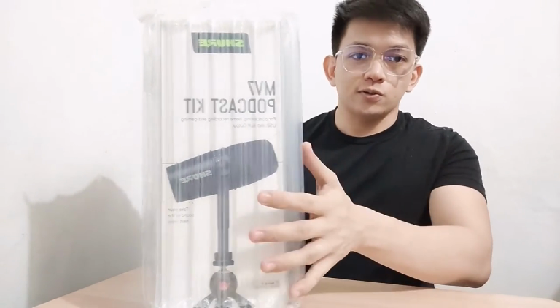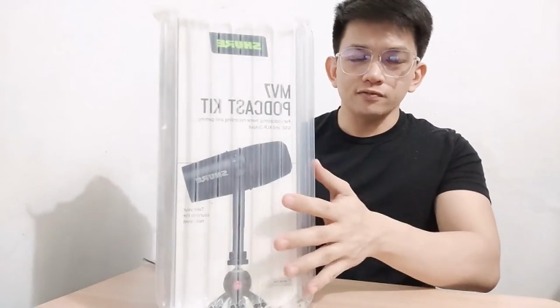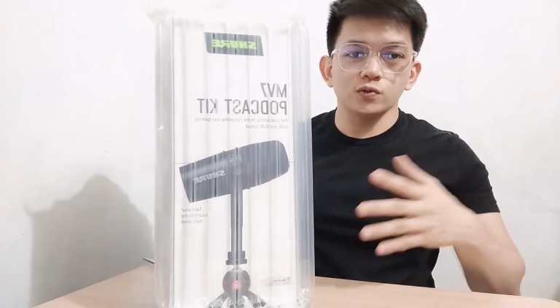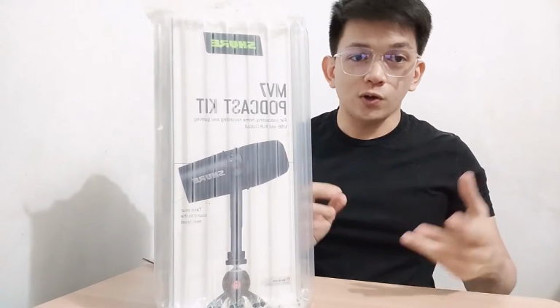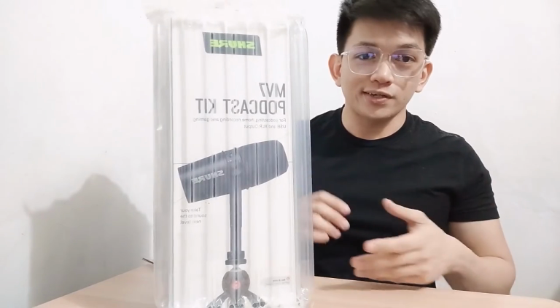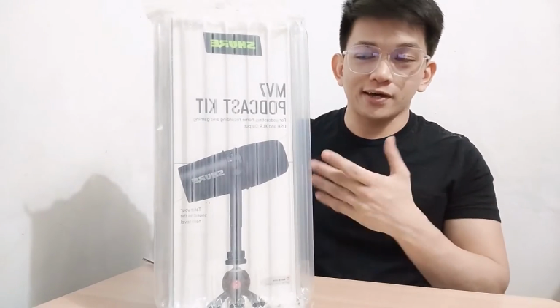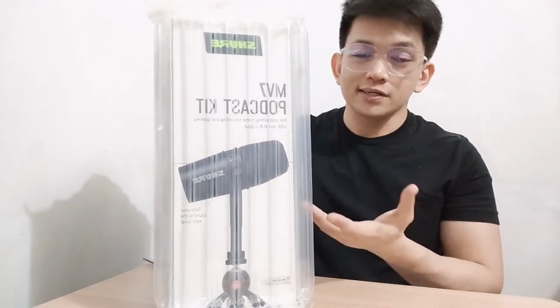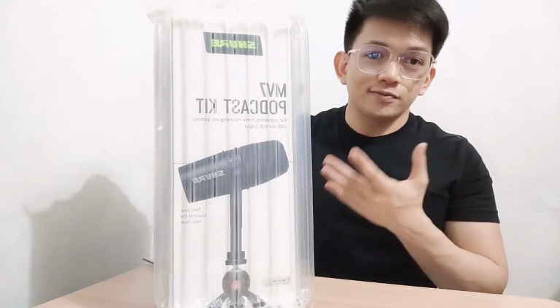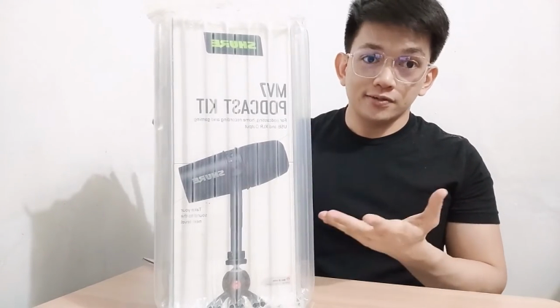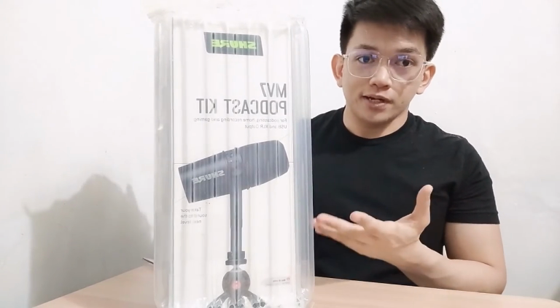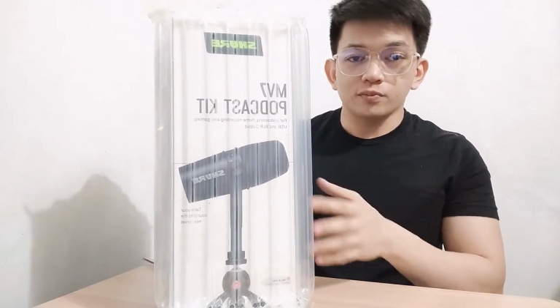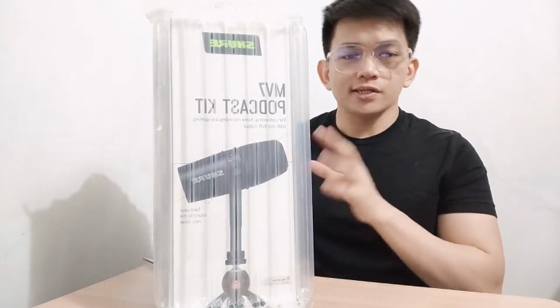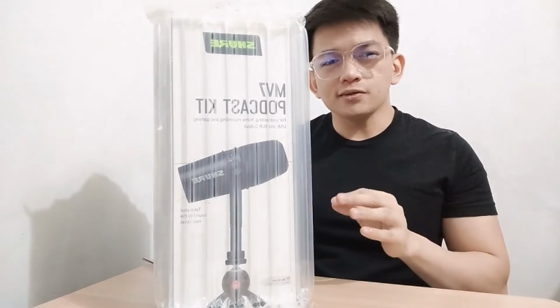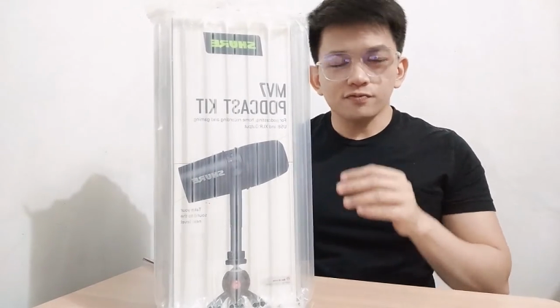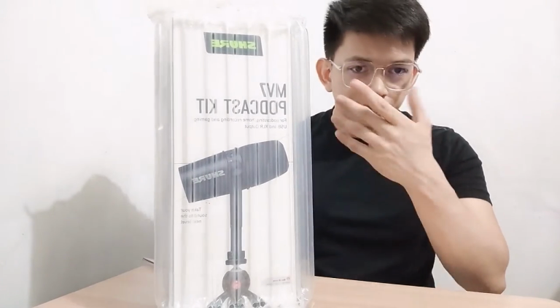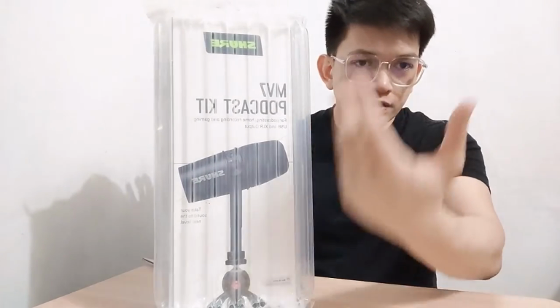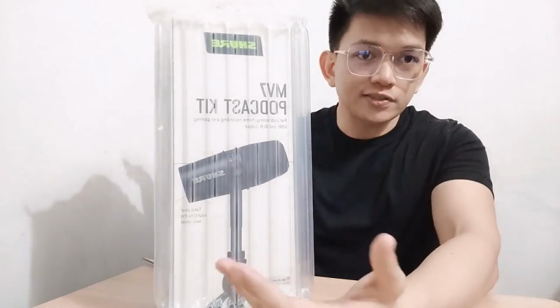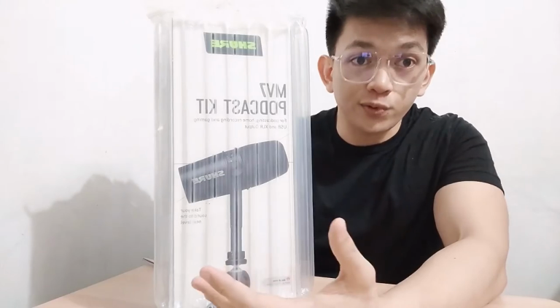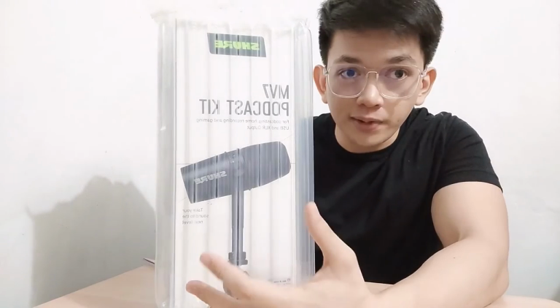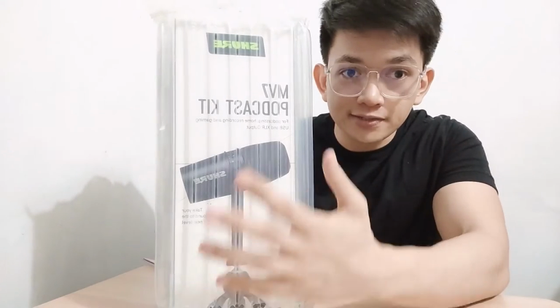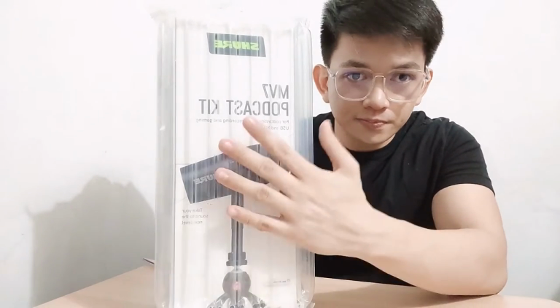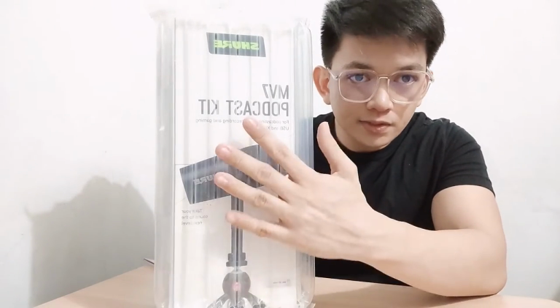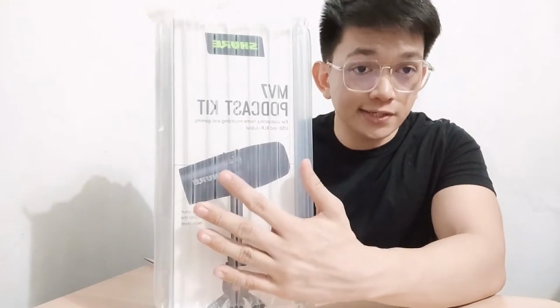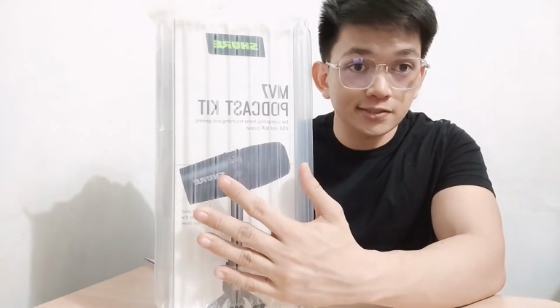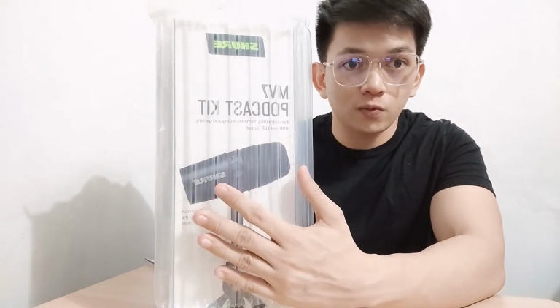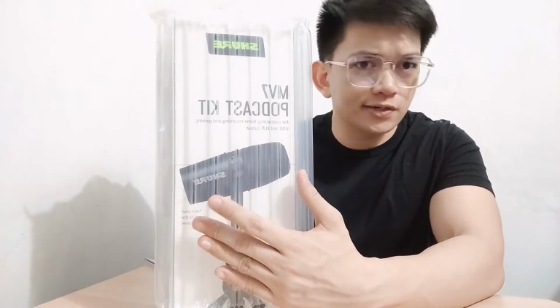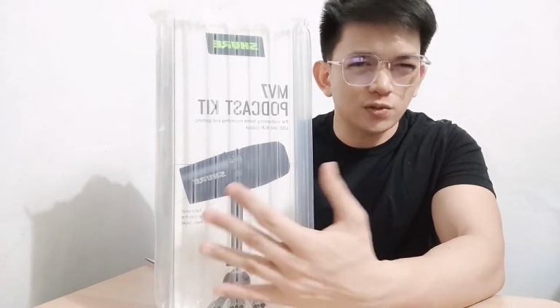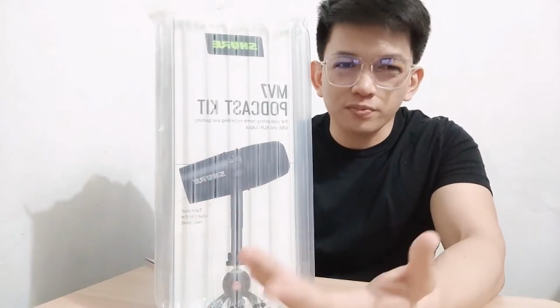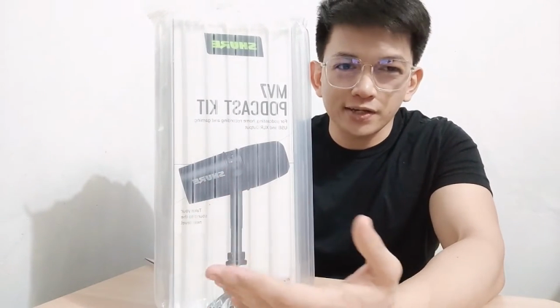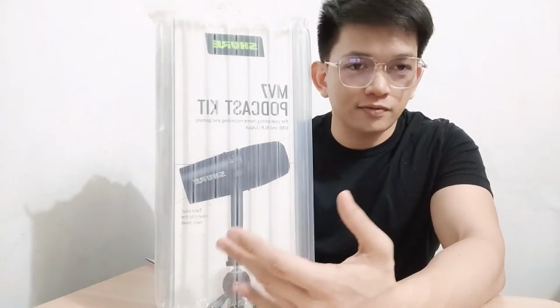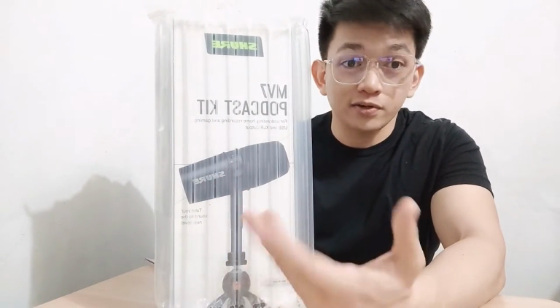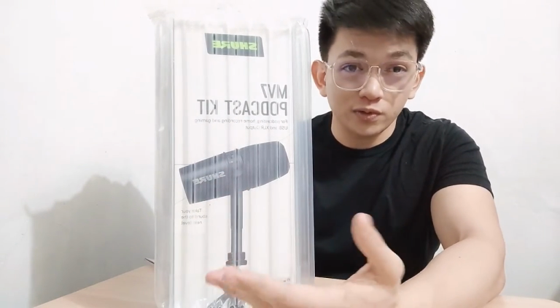A lot of you already know about this microphone, but let's see if it's worth buying the kit or if it's worth buying the microphone alone.